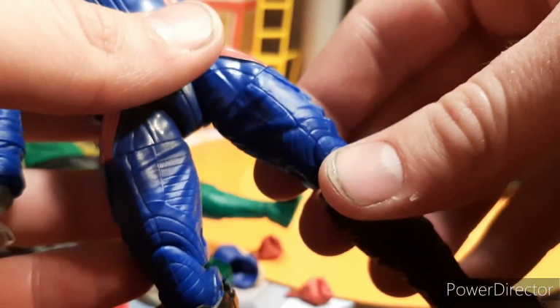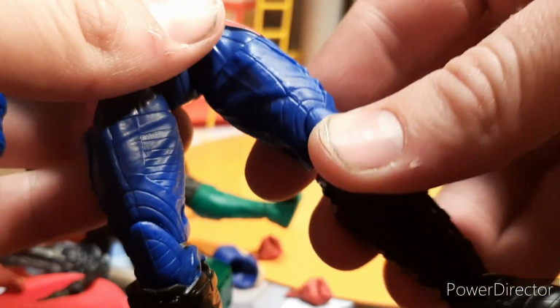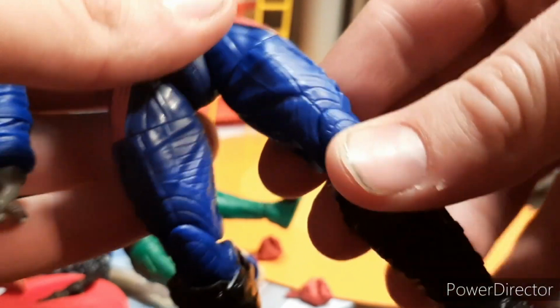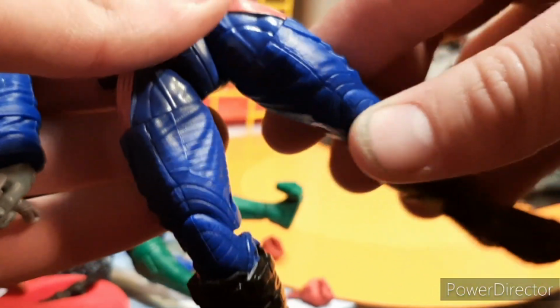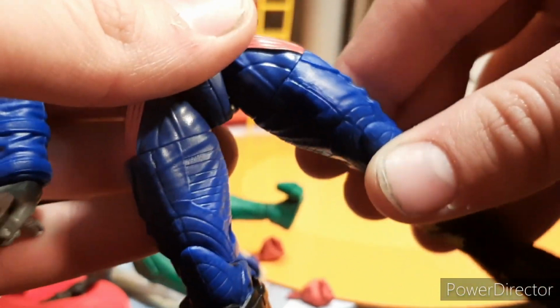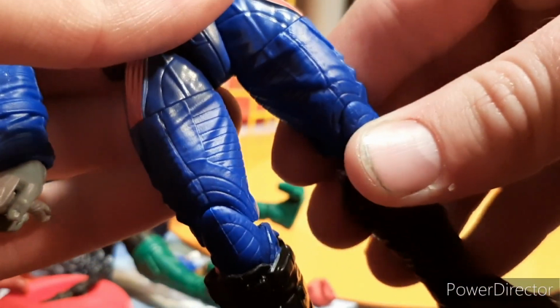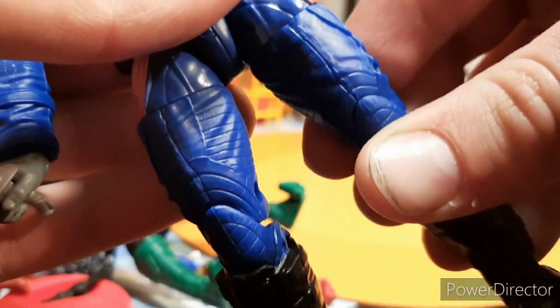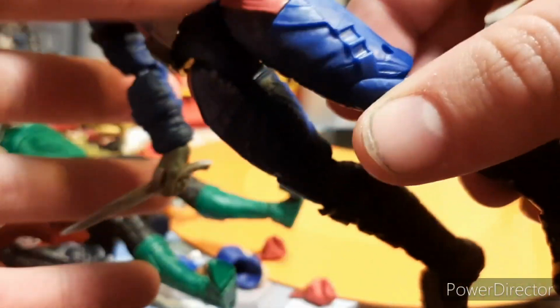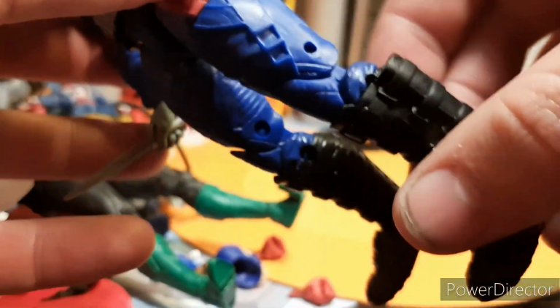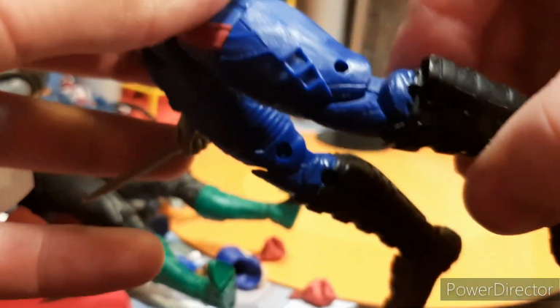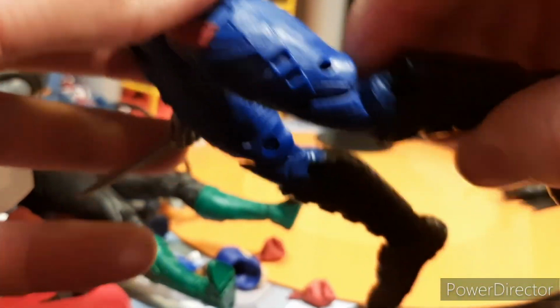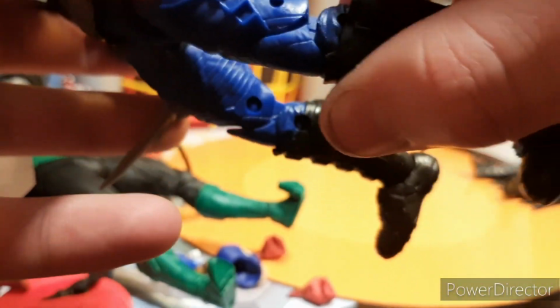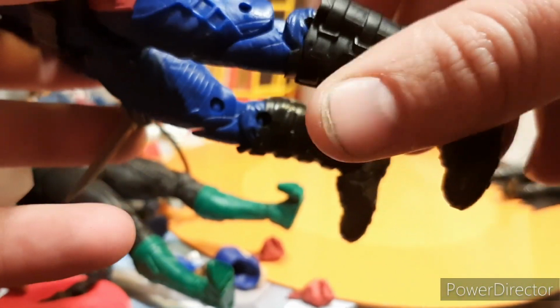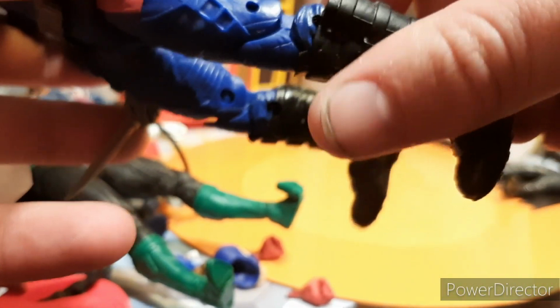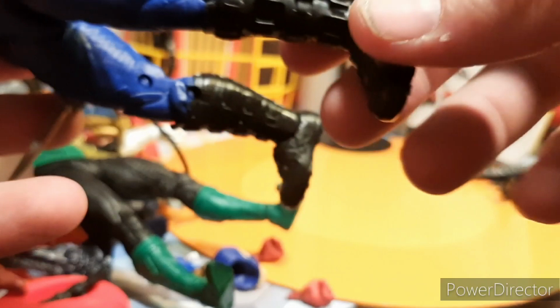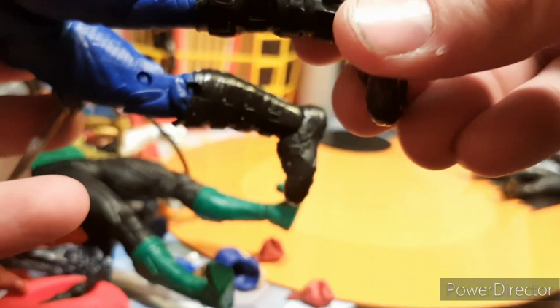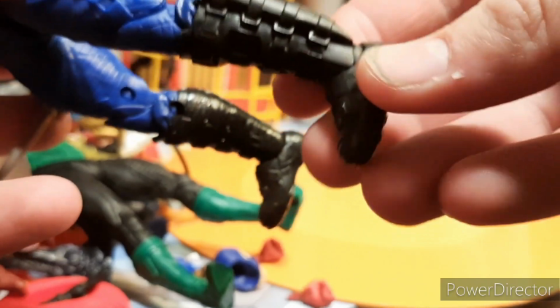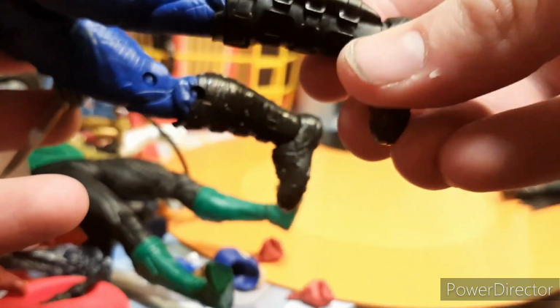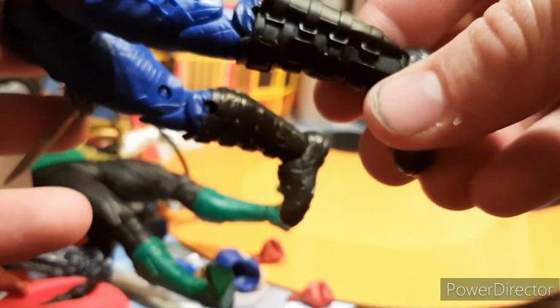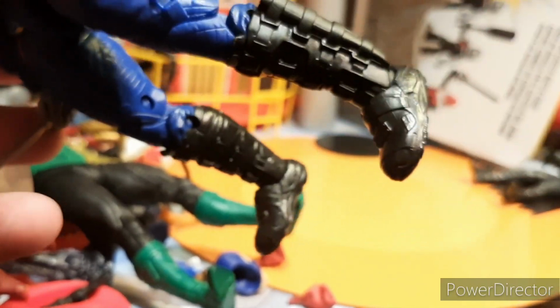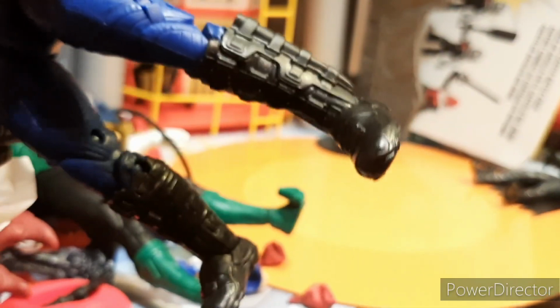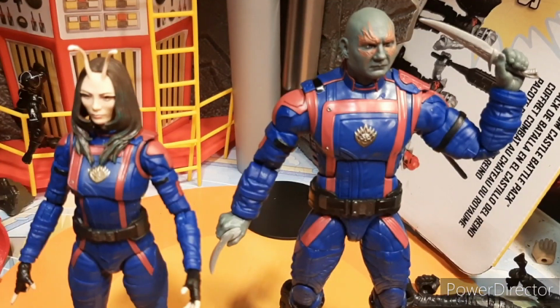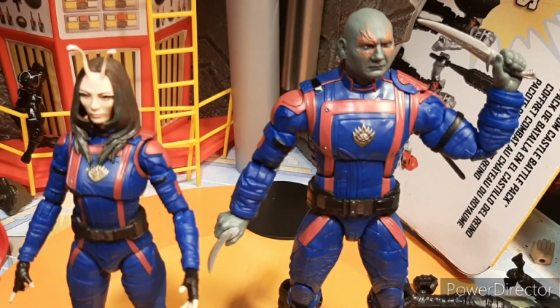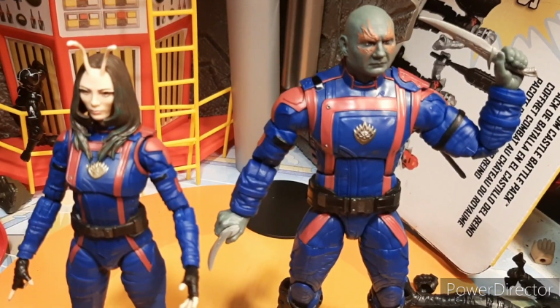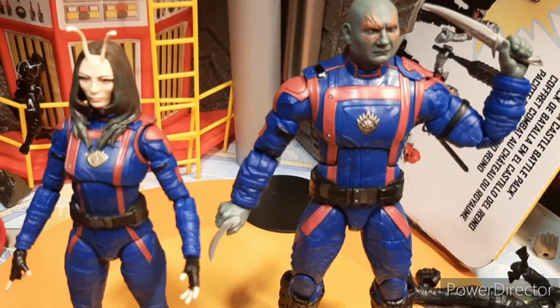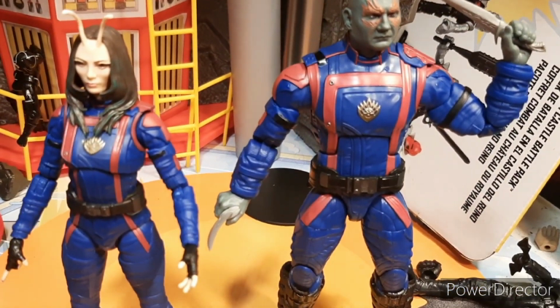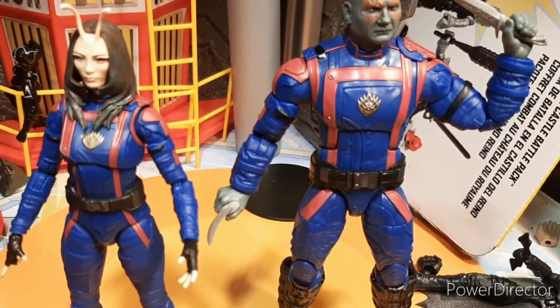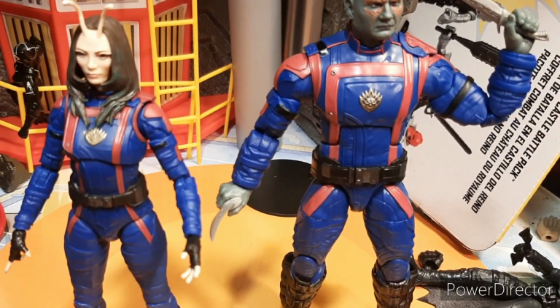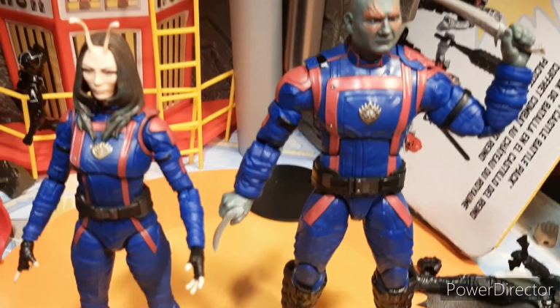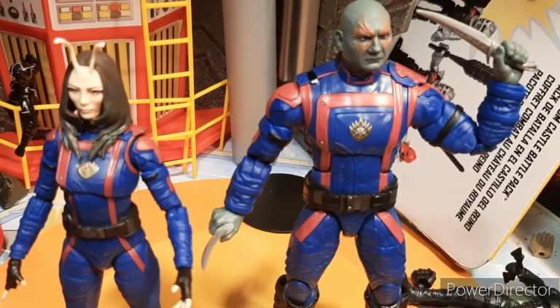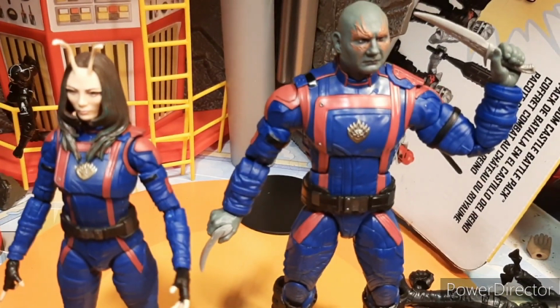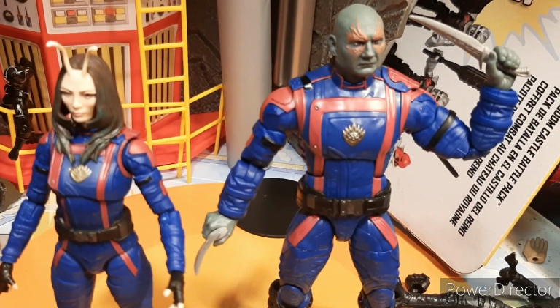The legs go forwards, backwards, and outwards. You have a 360 at the thigh, double jointed knees, which are nice, and then the feet move up and down and go side to side. So in terms of articulation, pretty good. Here's a comparison to Mantis from this wave, and overall I just really love this. I think they did a great job.